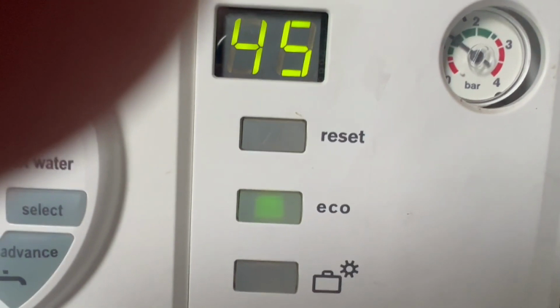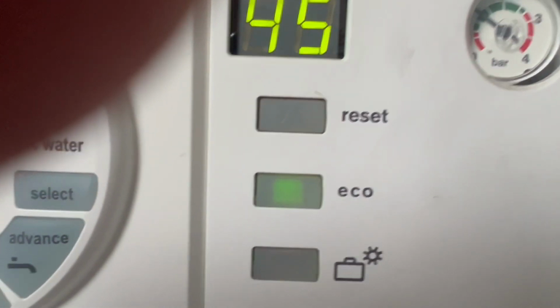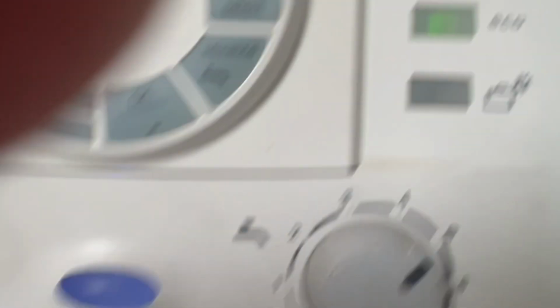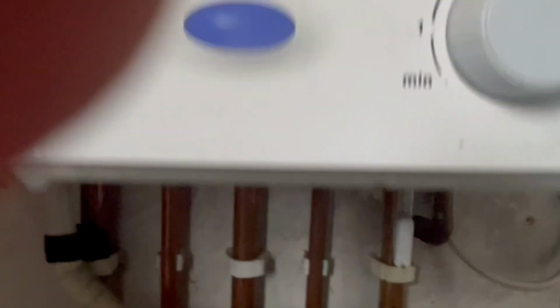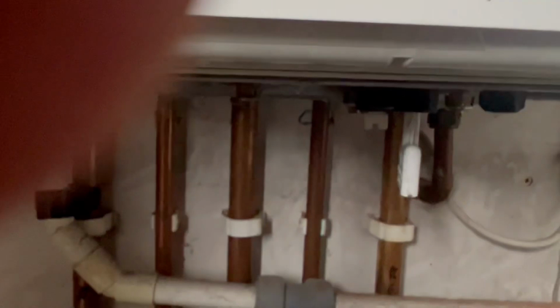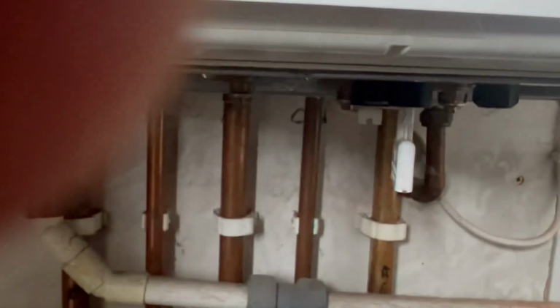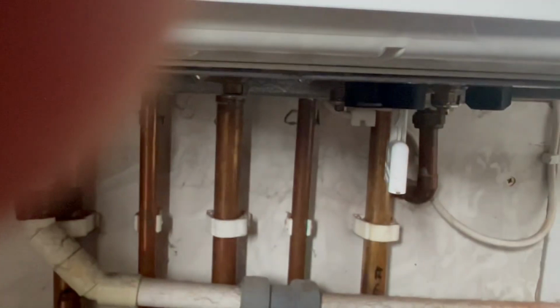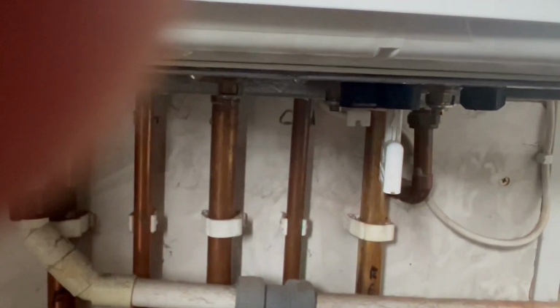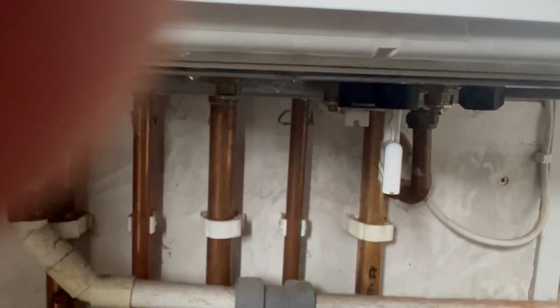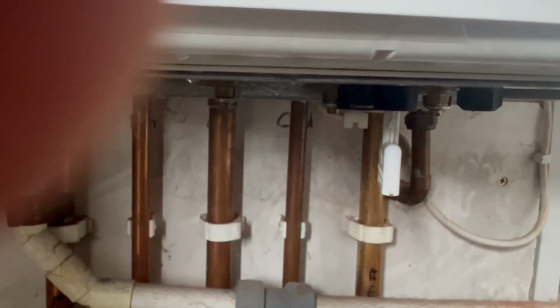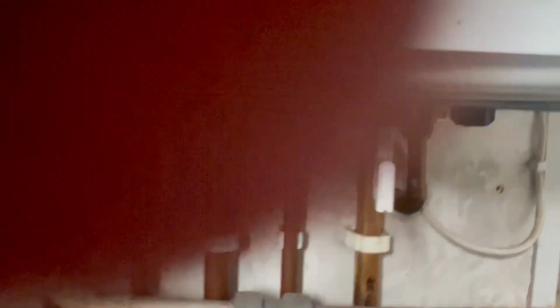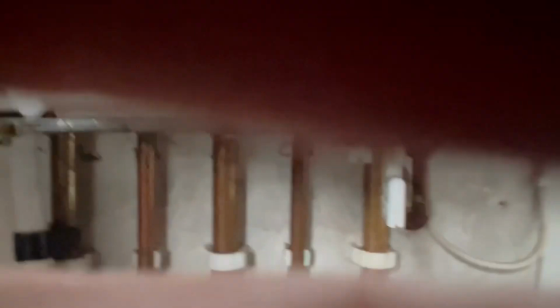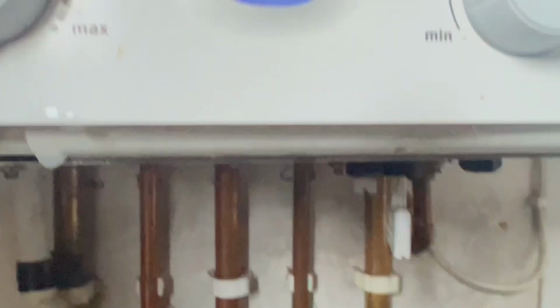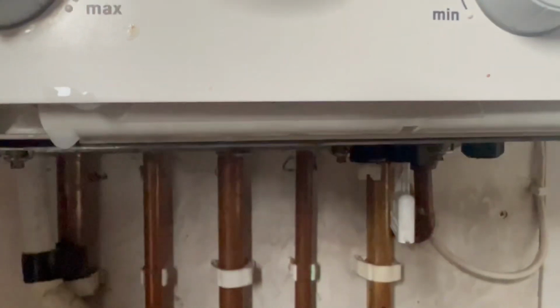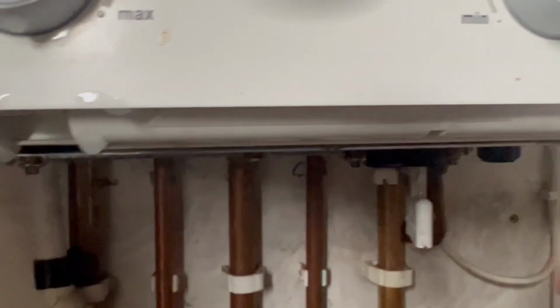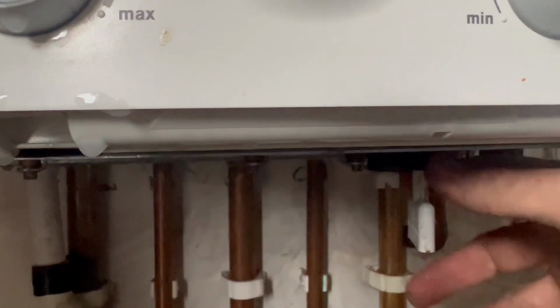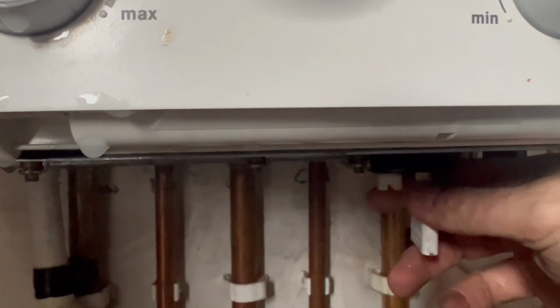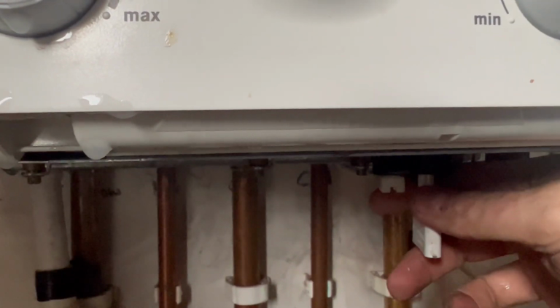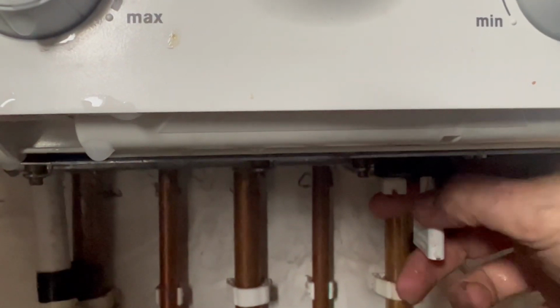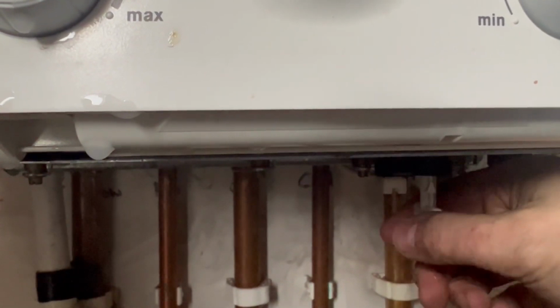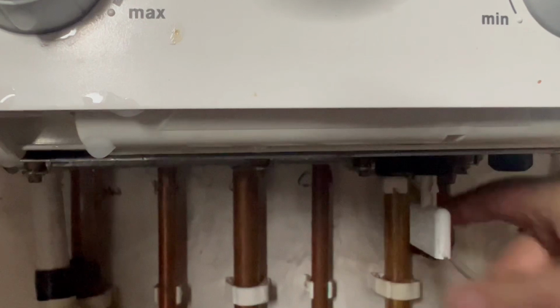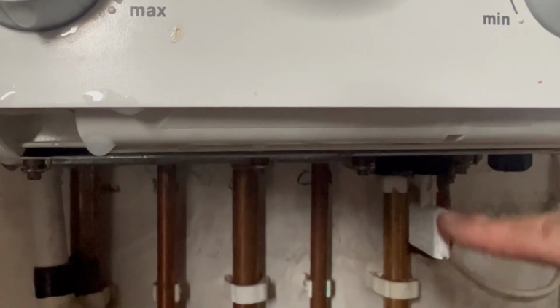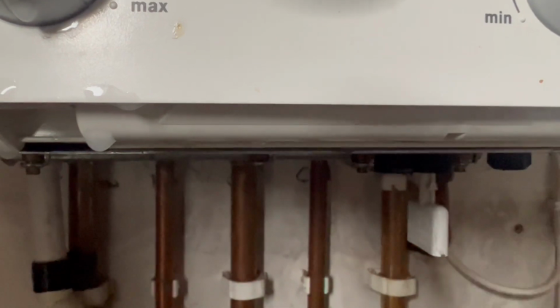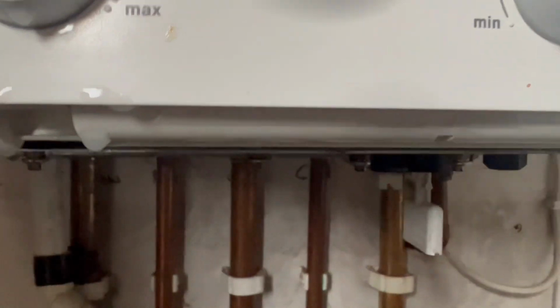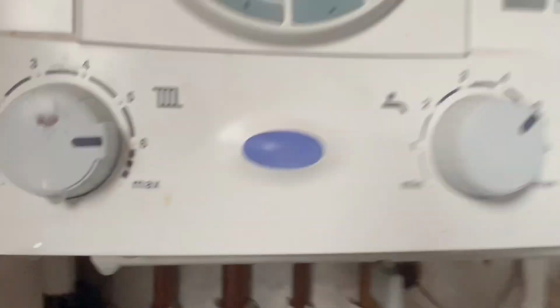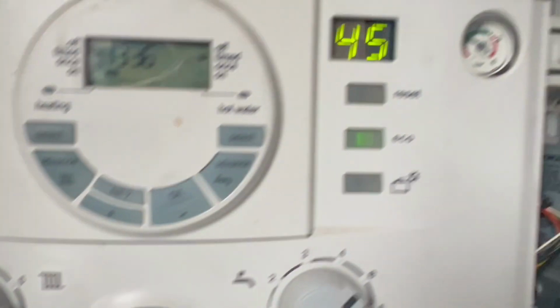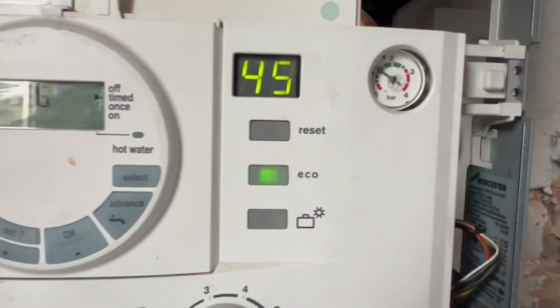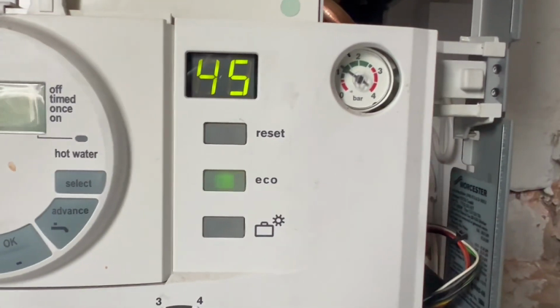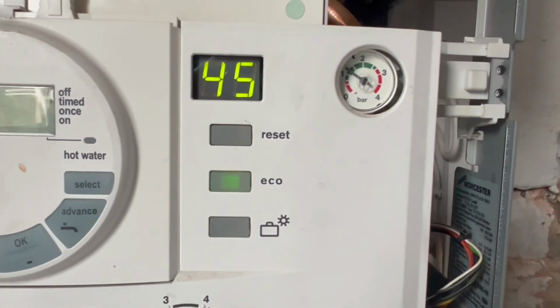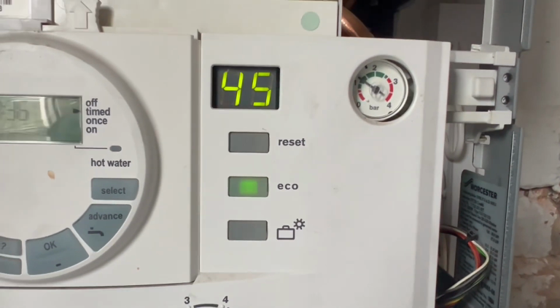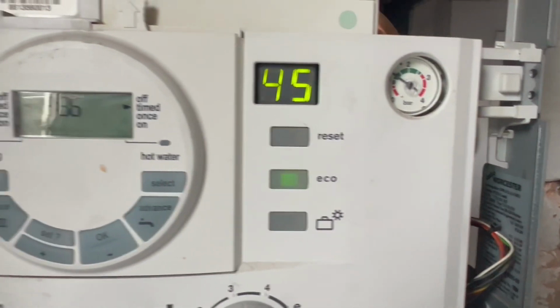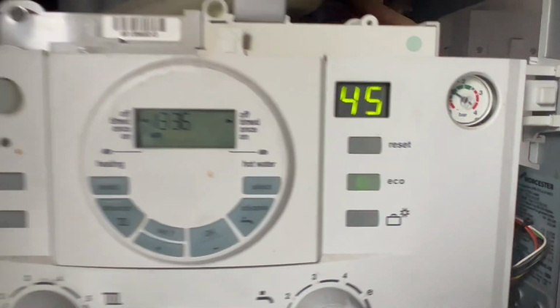That is how you fill up your Worcester Bosch combi boiler using the old style filling loop key. It can be a little bit fiddly, but just watch this video and you'll get your pressure back to normal.